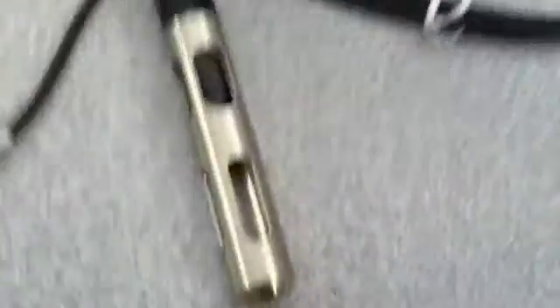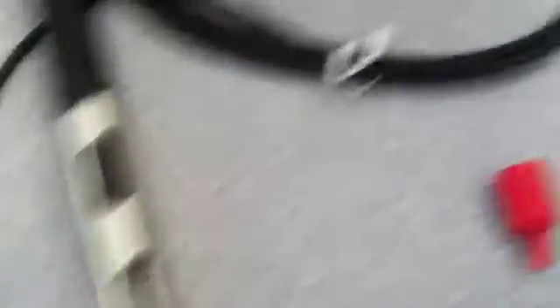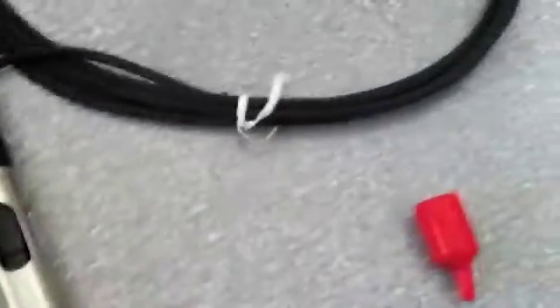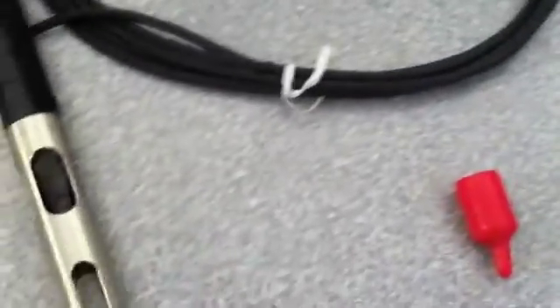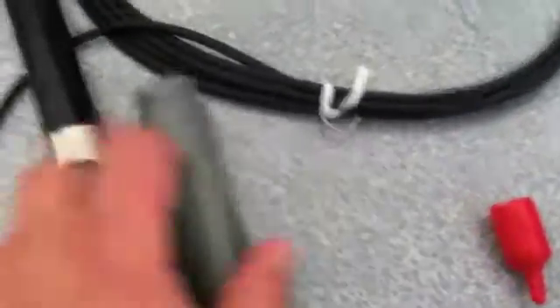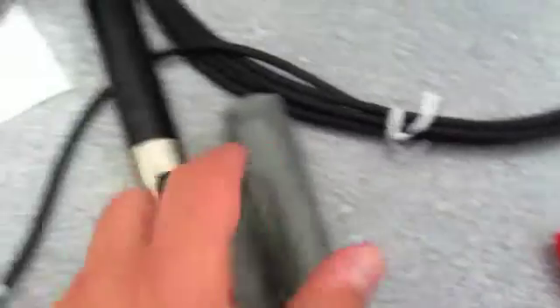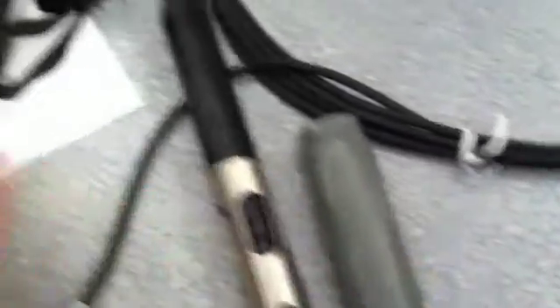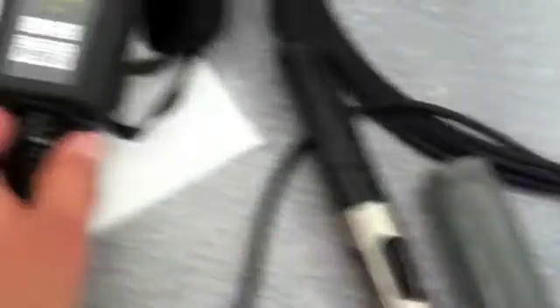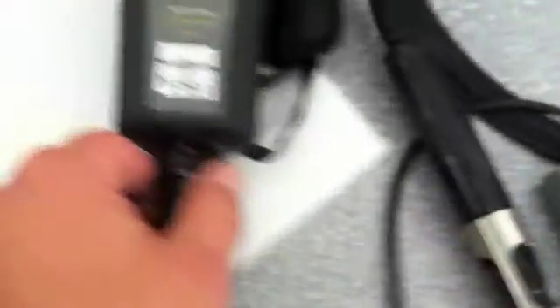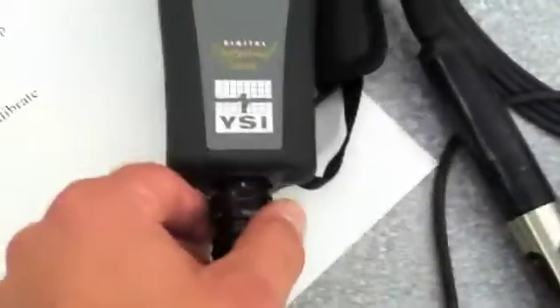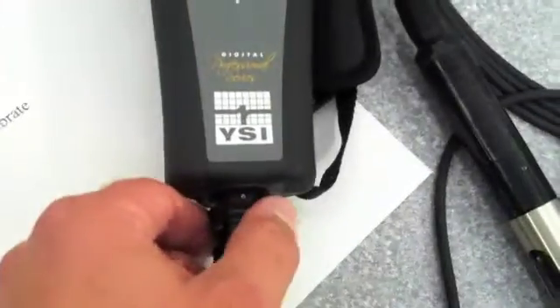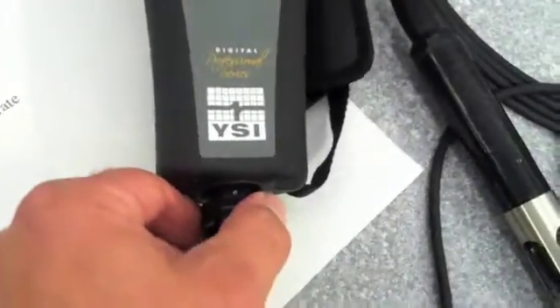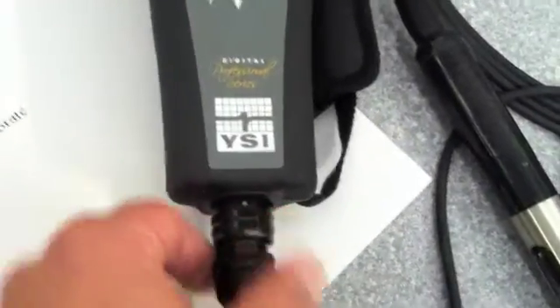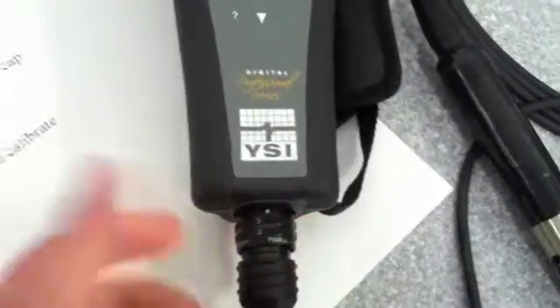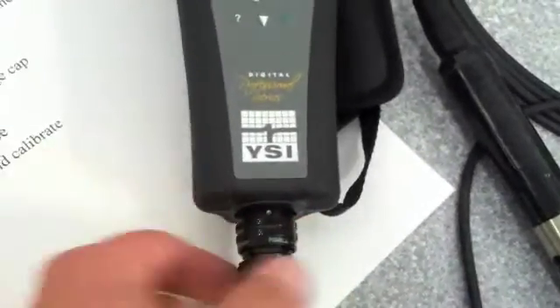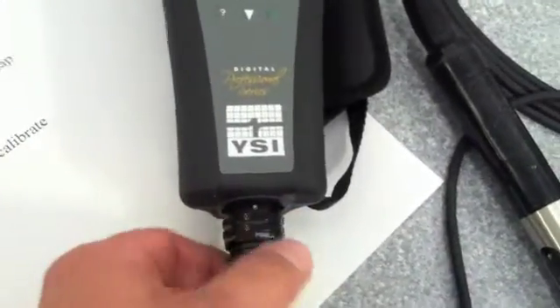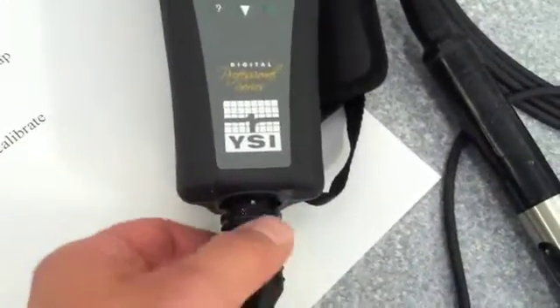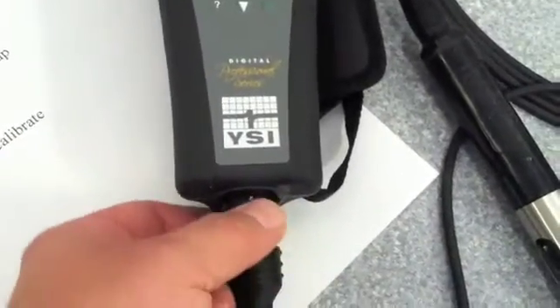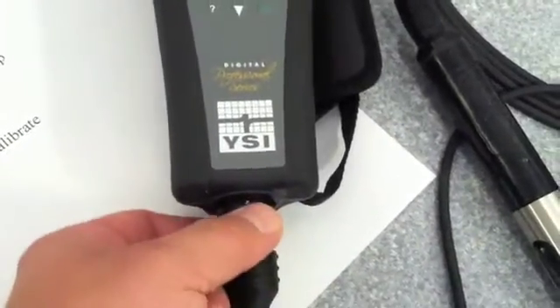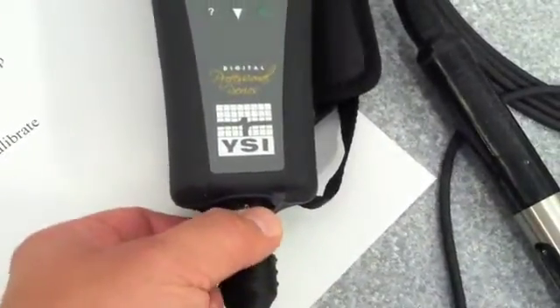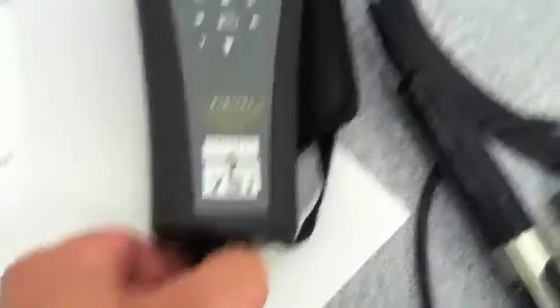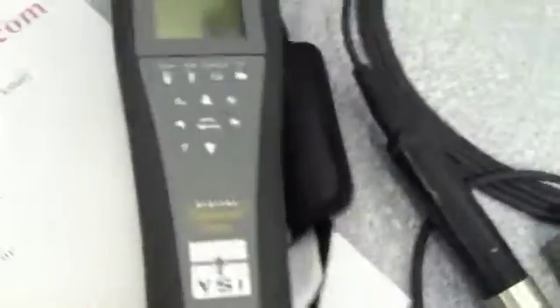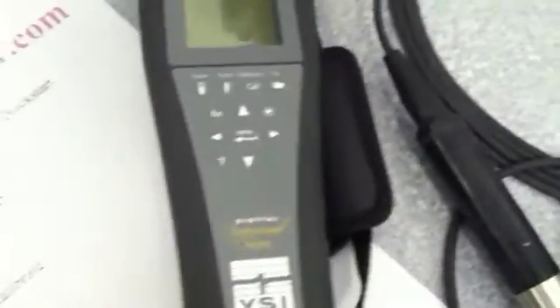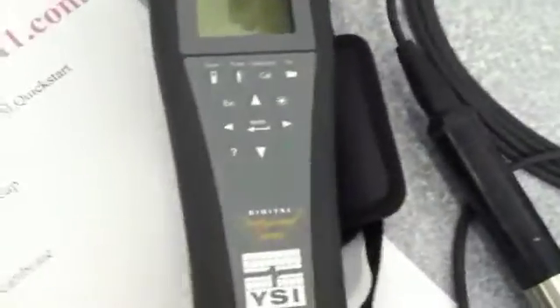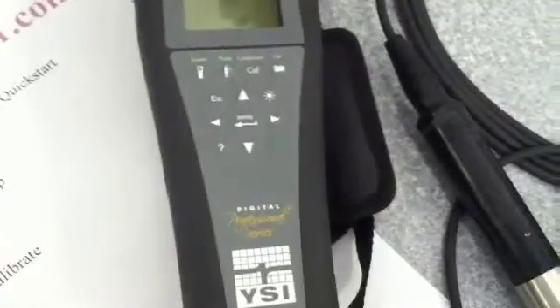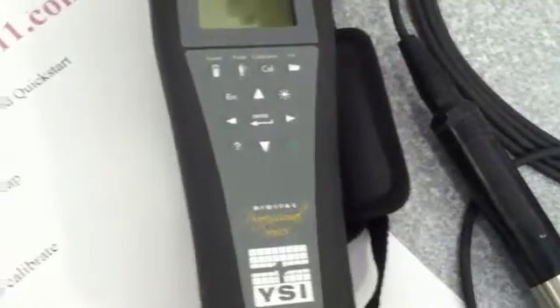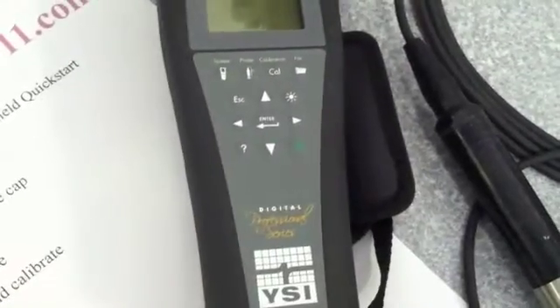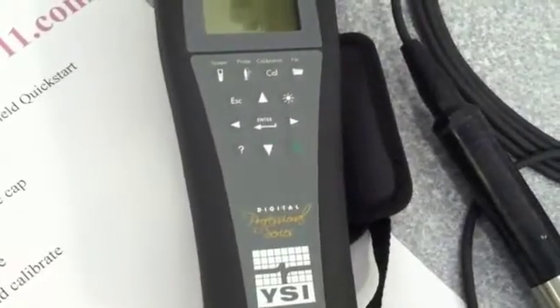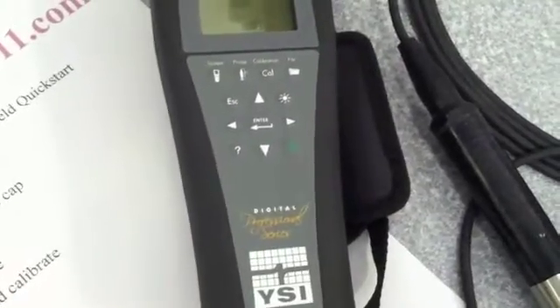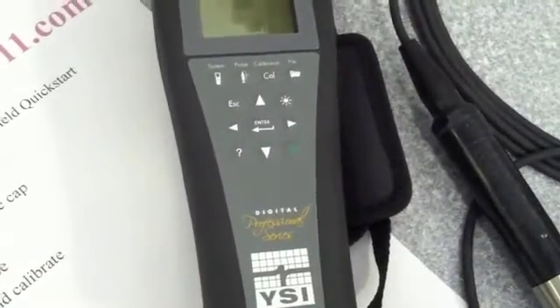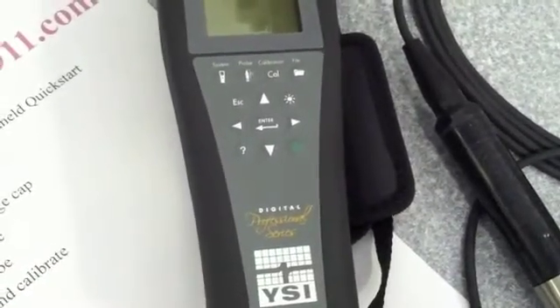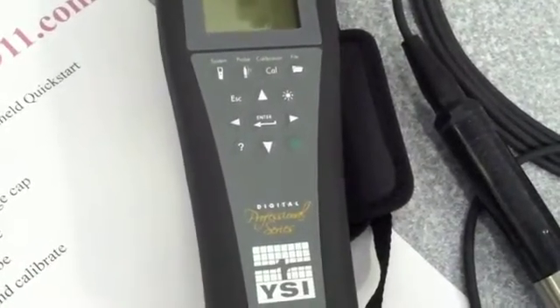Then we're going to put the sheath on and connect the cable — it's a military cable. Just line it up and simply twist it clockwise.